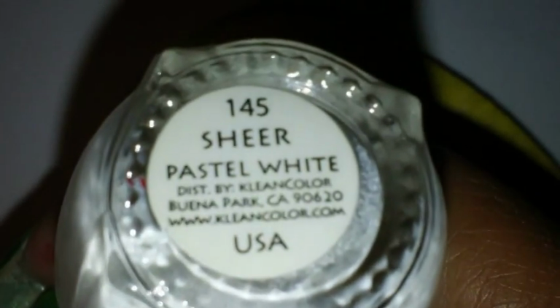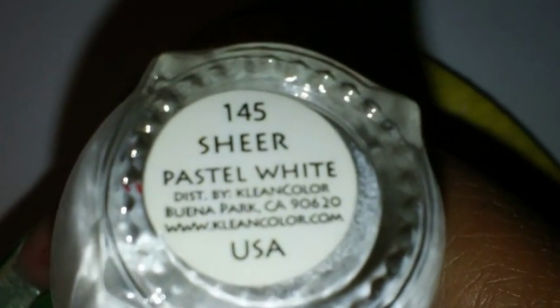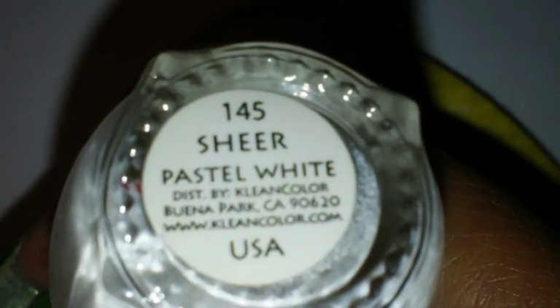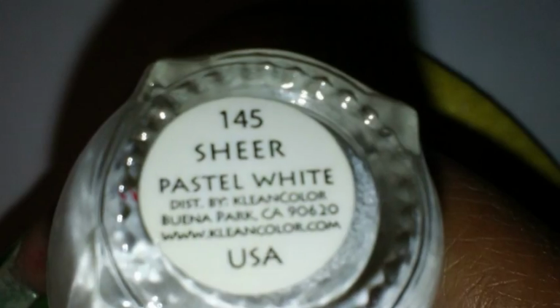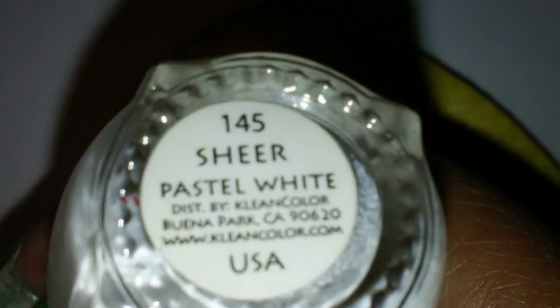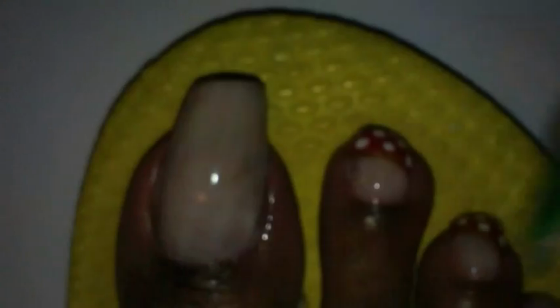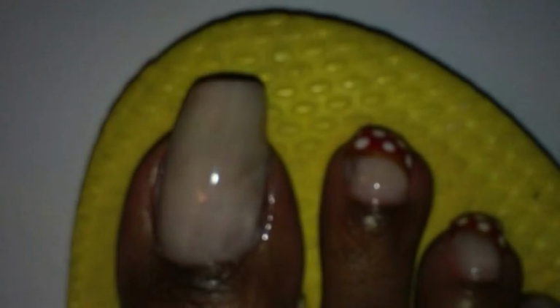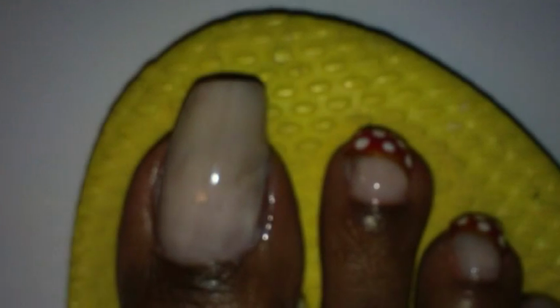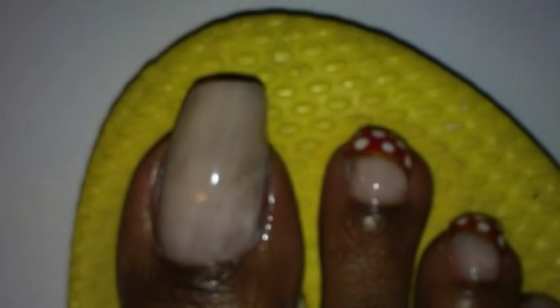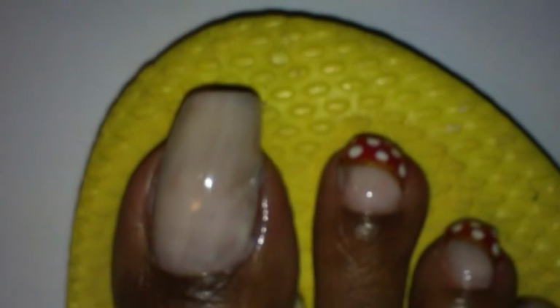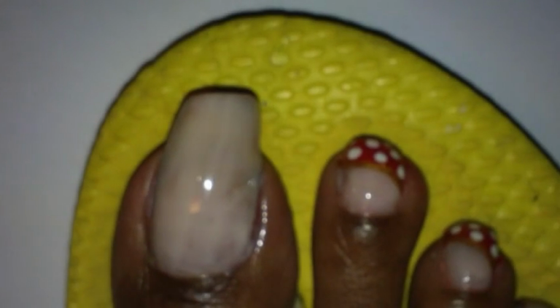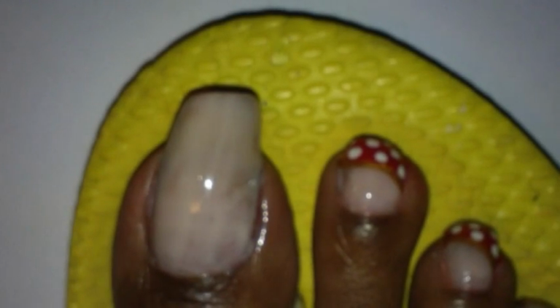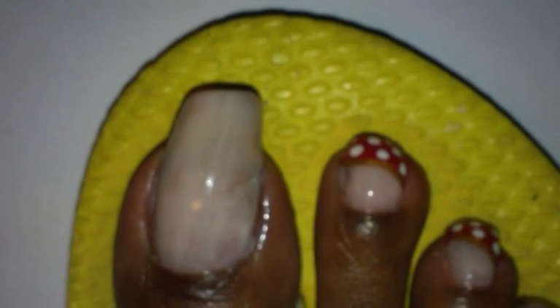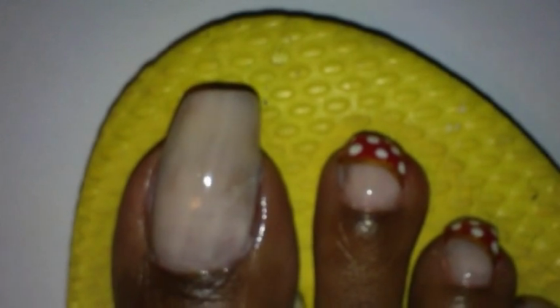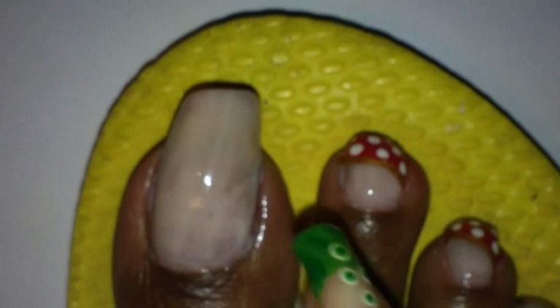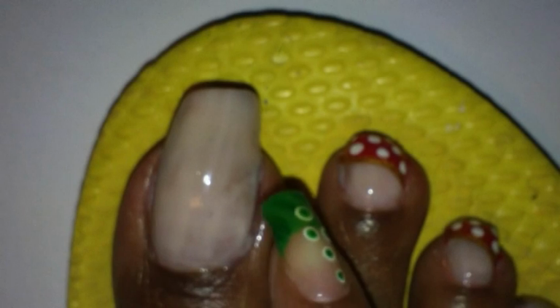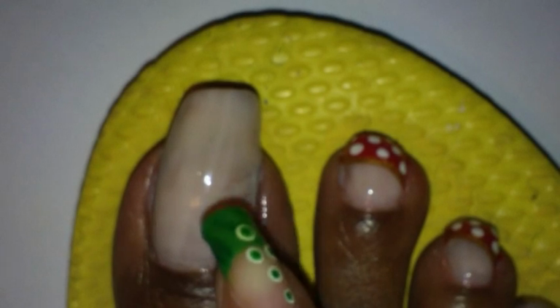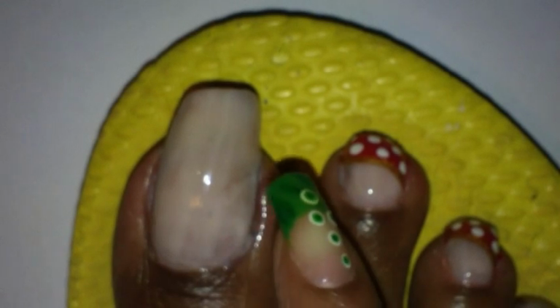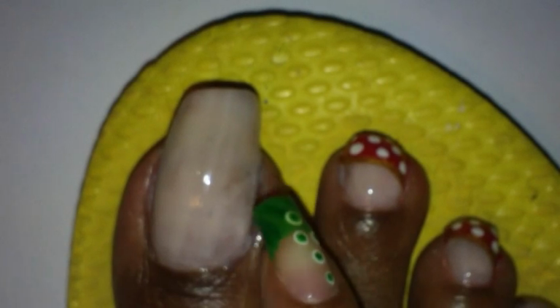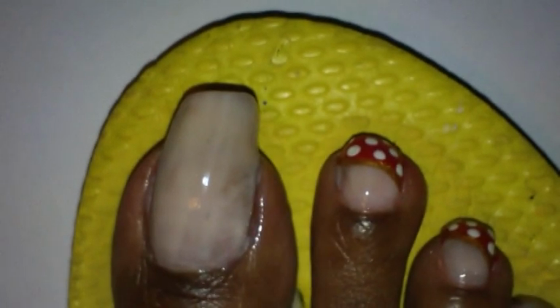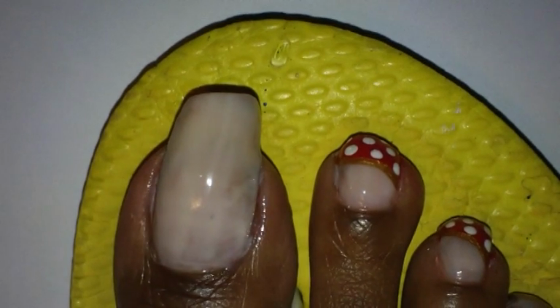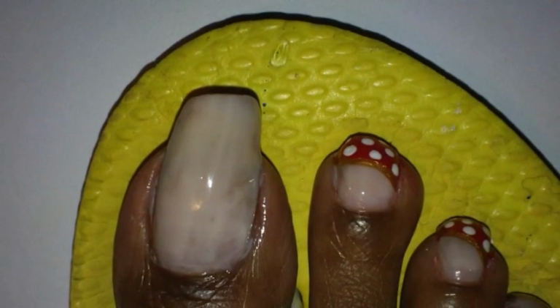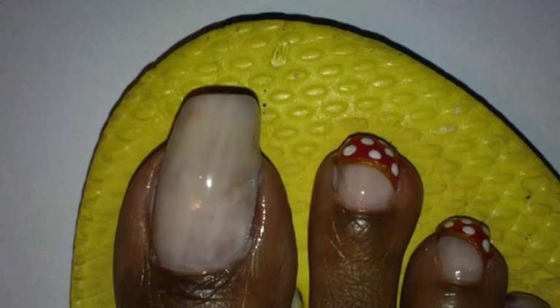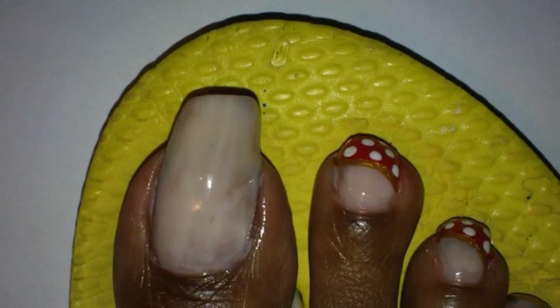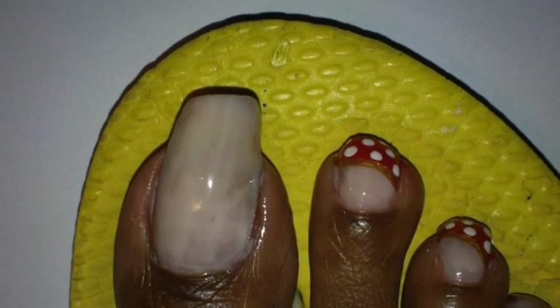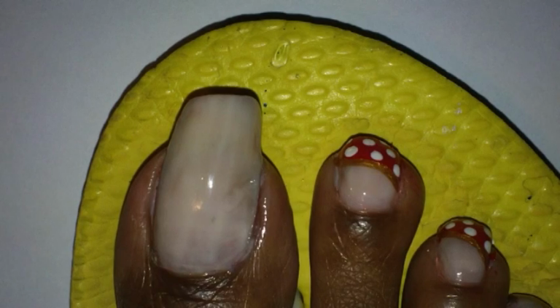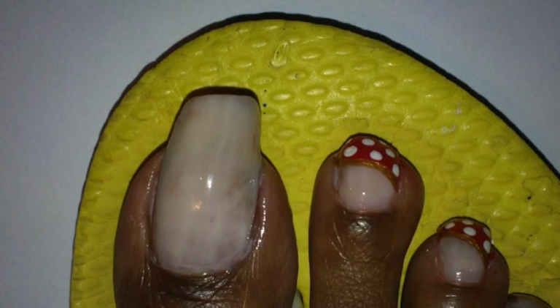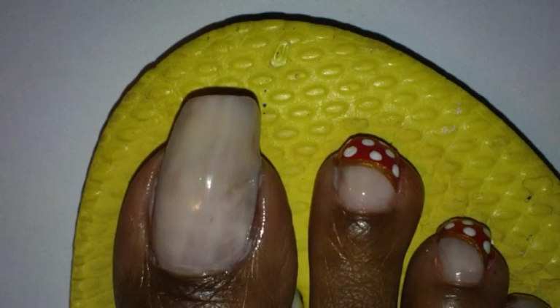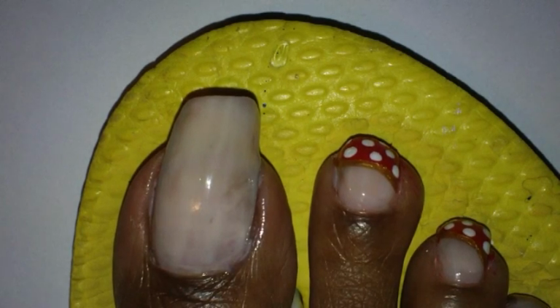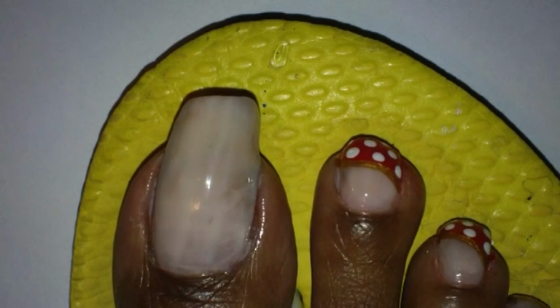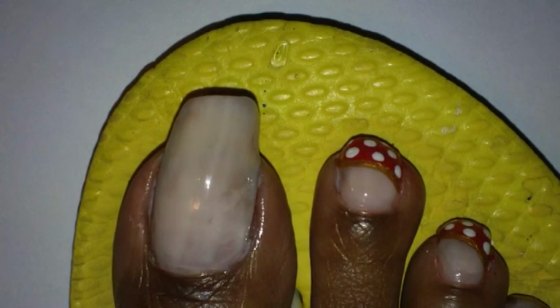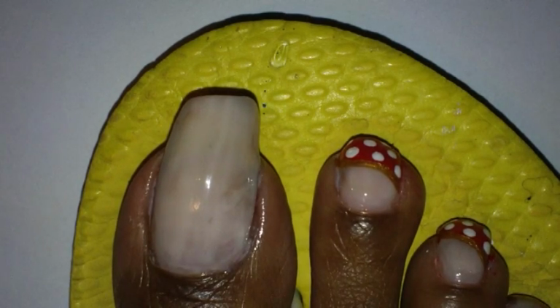I applied two coats on my toe and it's completely dry already. As you can see, I messed it up a little bit, but it should be okay. It's going to be down there. I don't feel like taking it off and repainting it, so it should be okay.